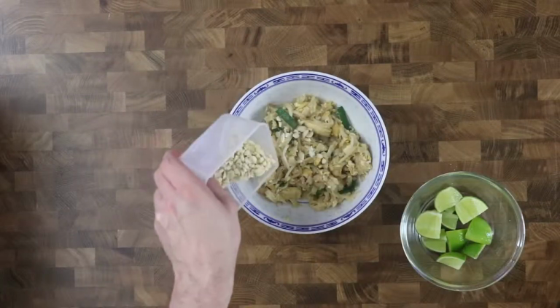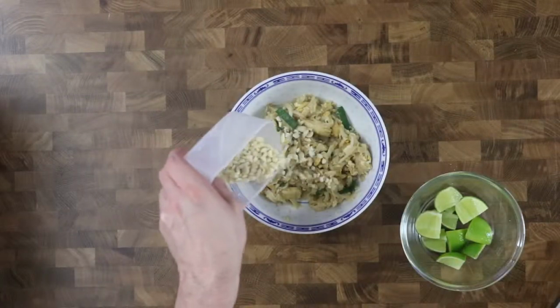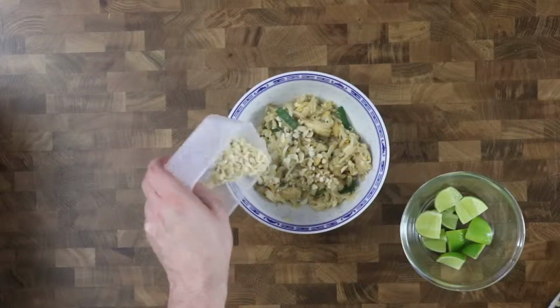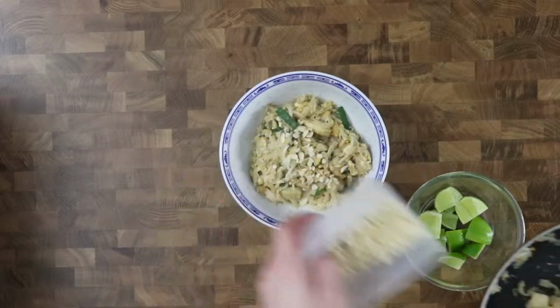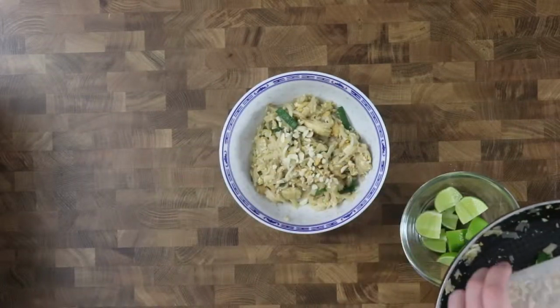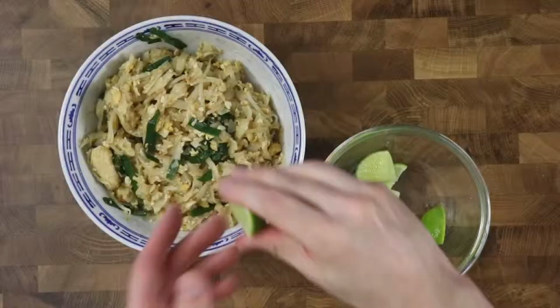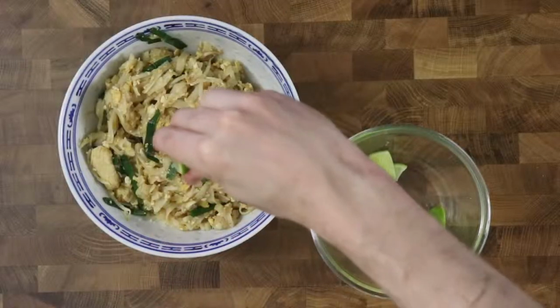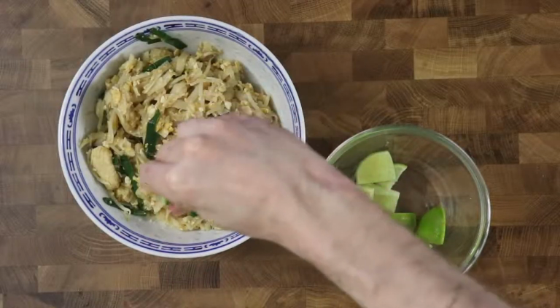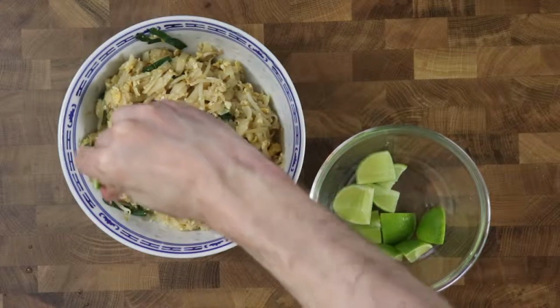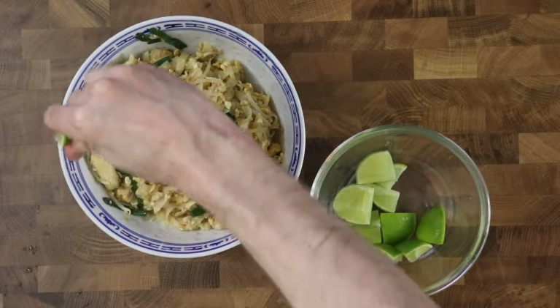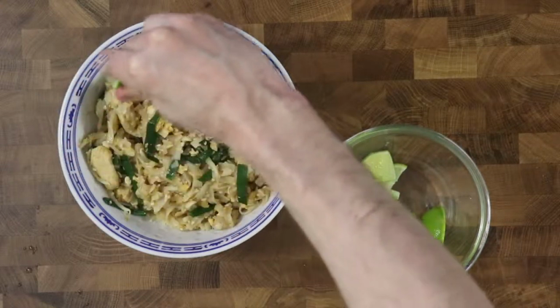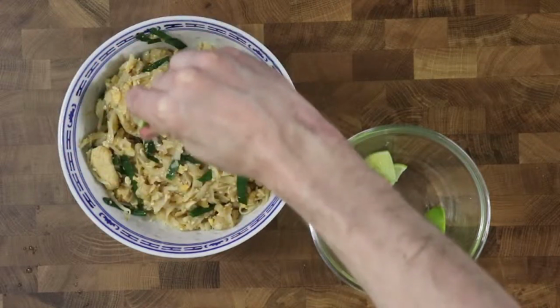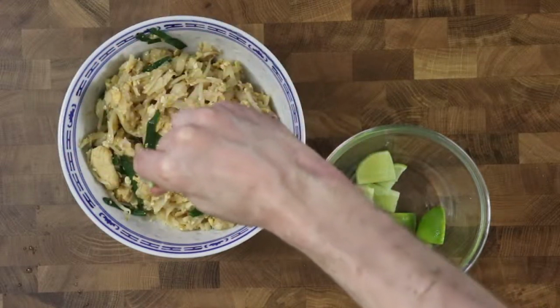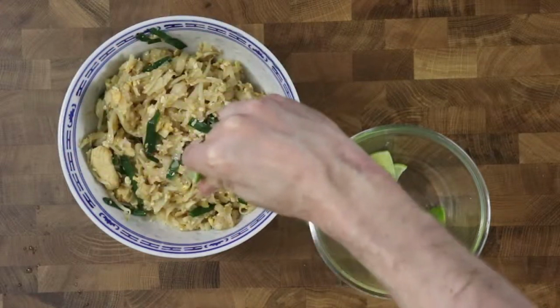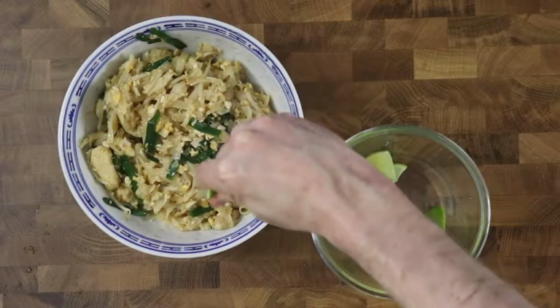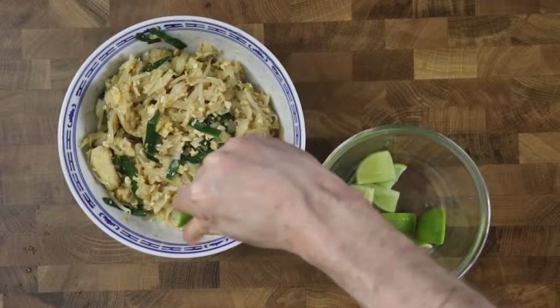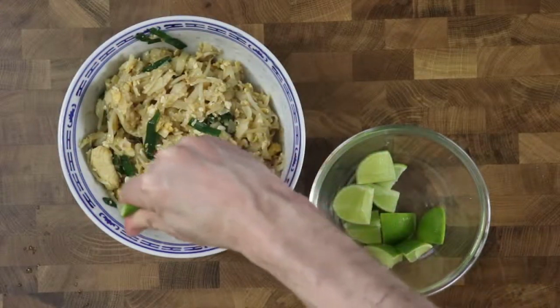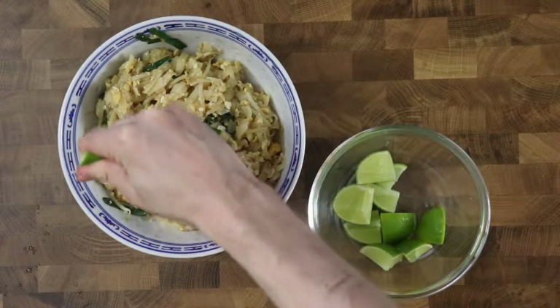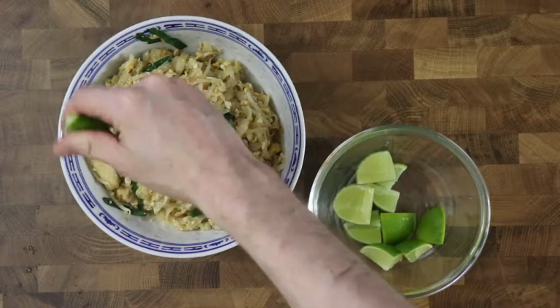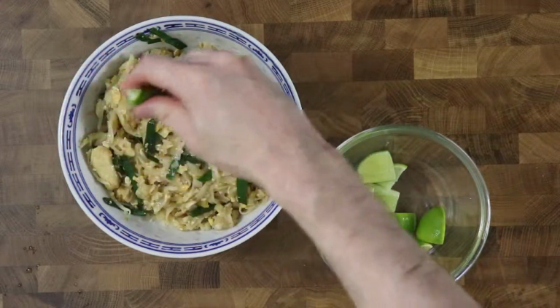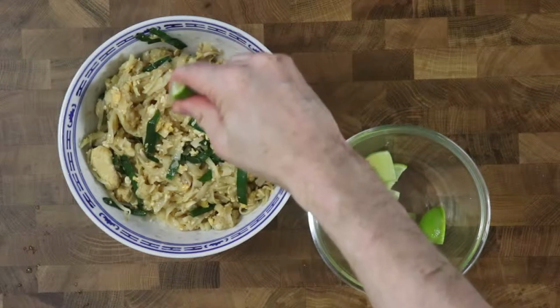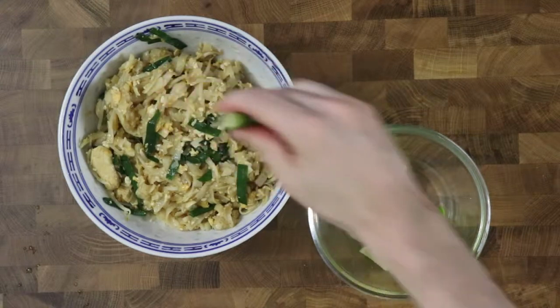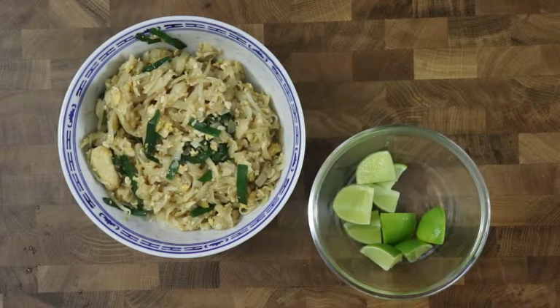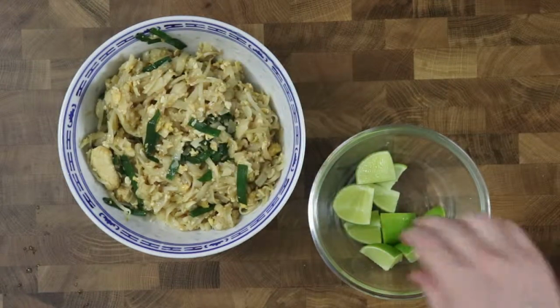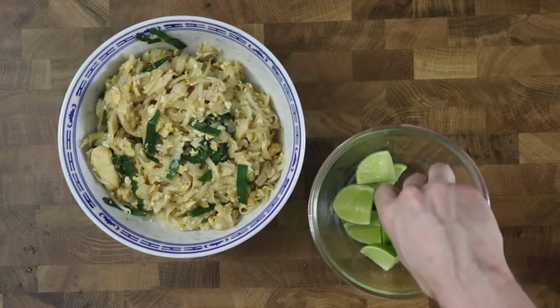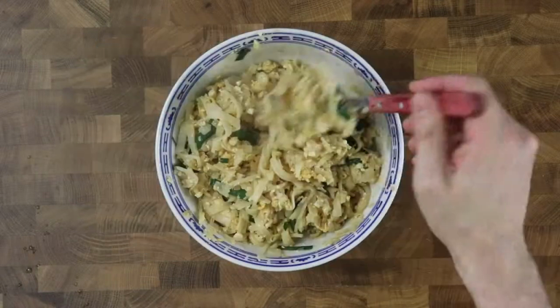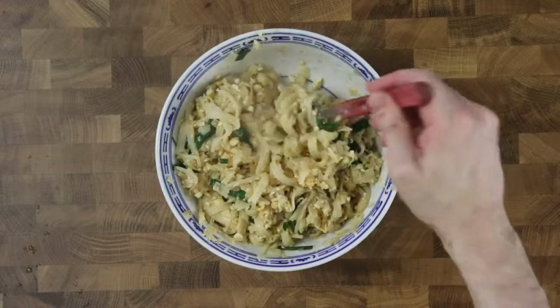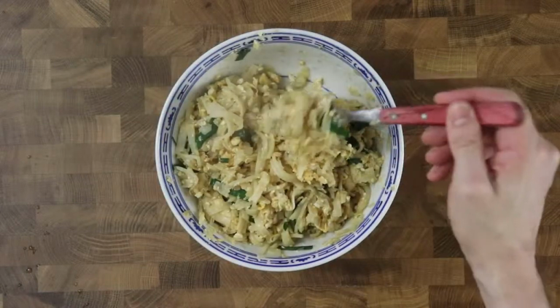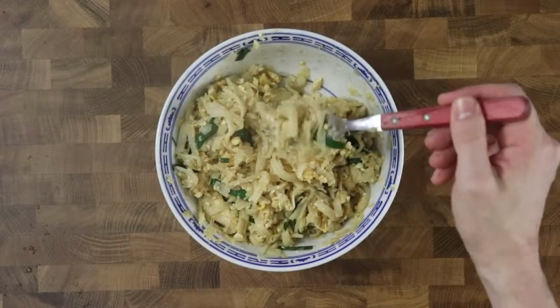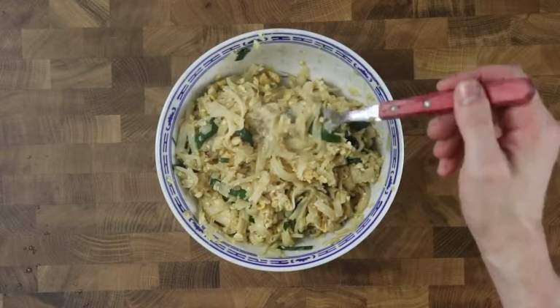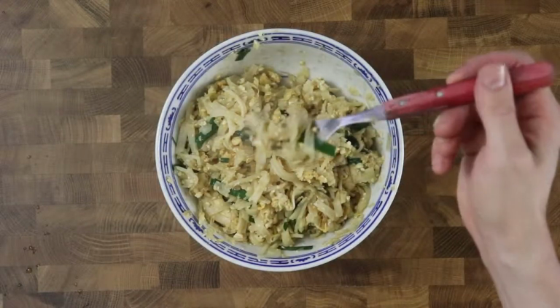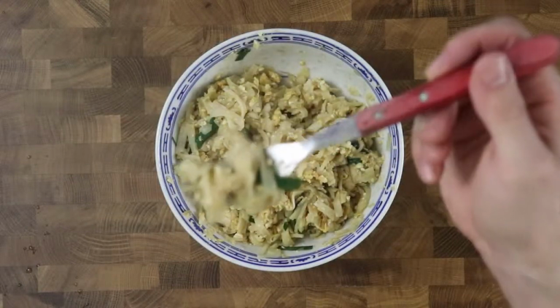You may sprinkle with a bit of chili sauce also and a handful of extra bean sprouts if you desire. But I chose to just squeeze a bit of lime juice over before eating. Bon Appetit!